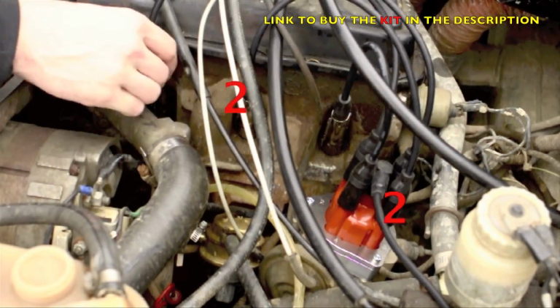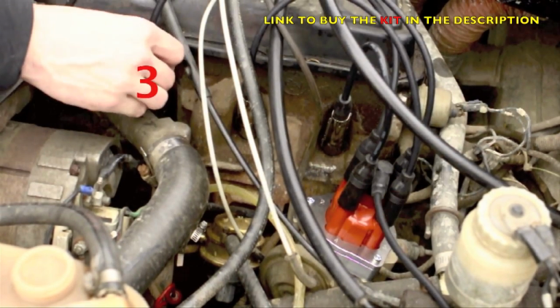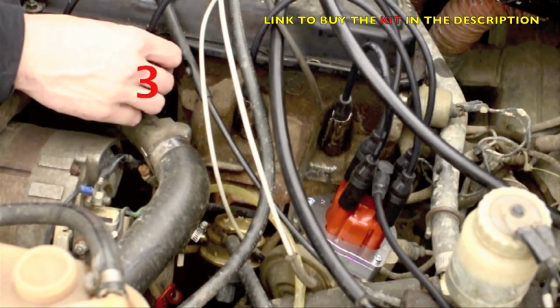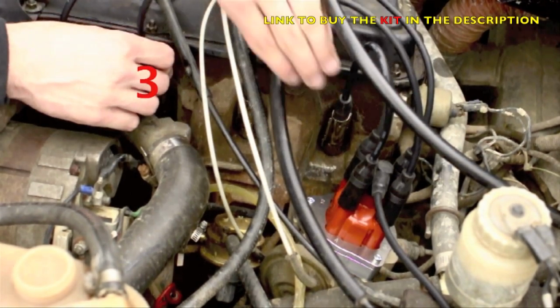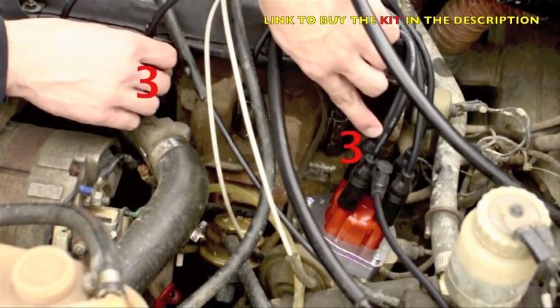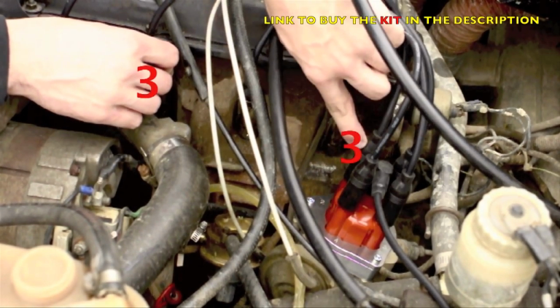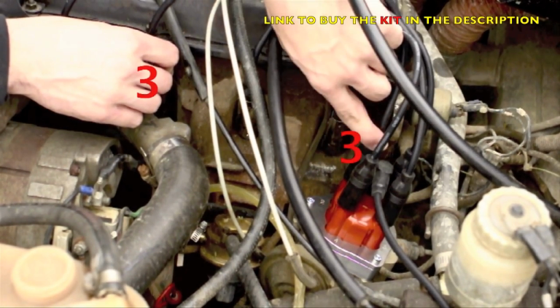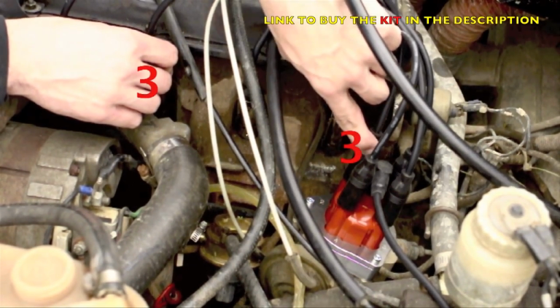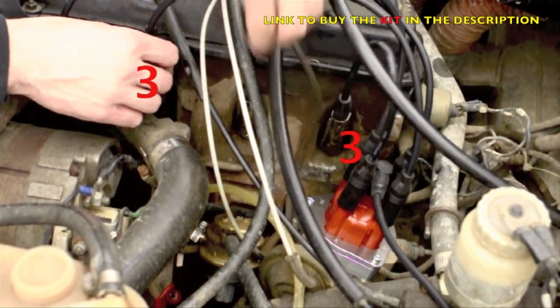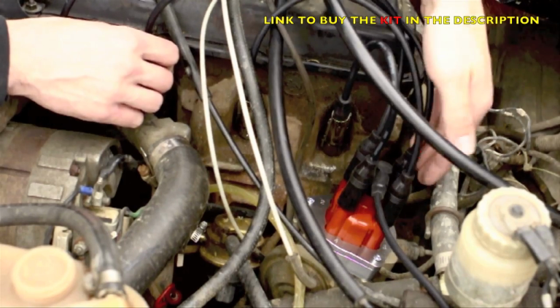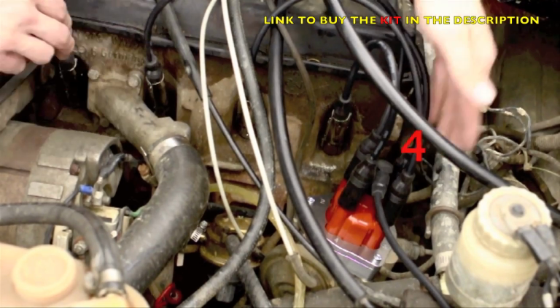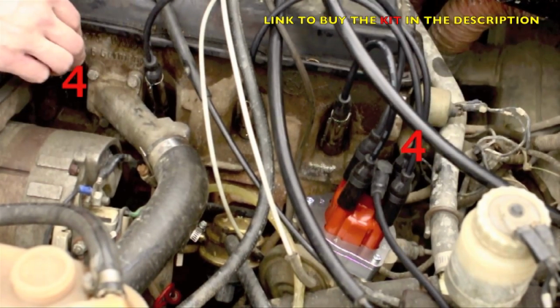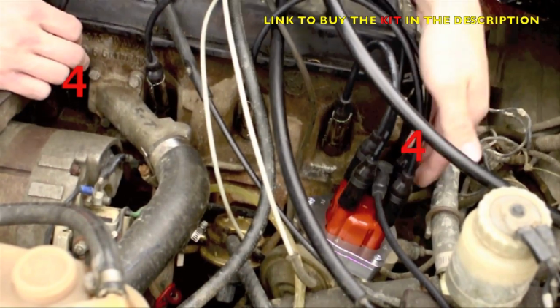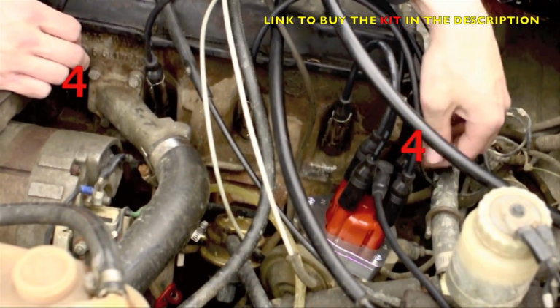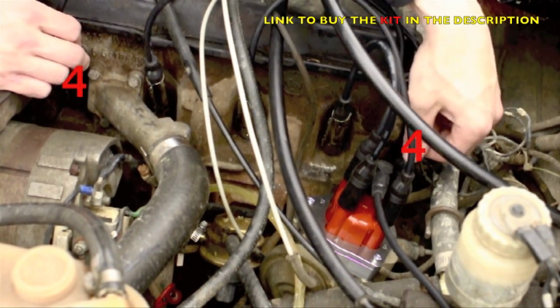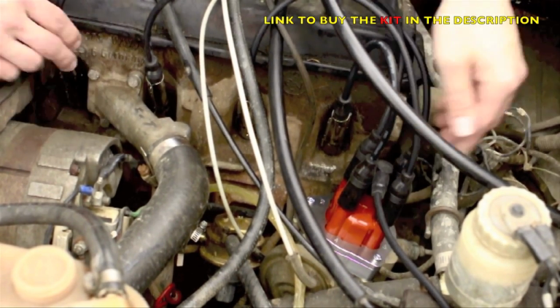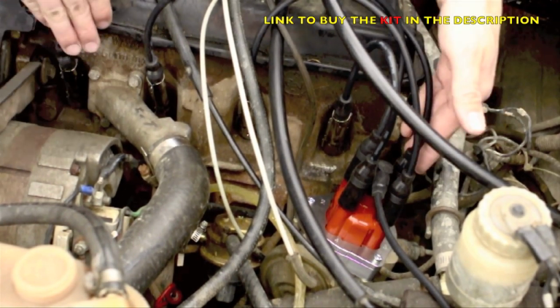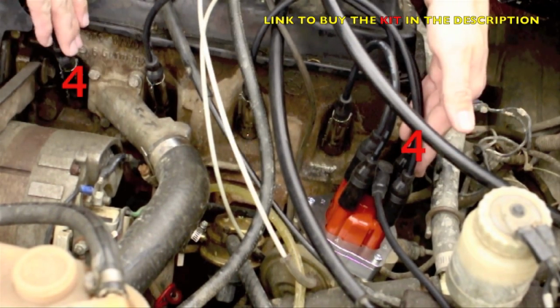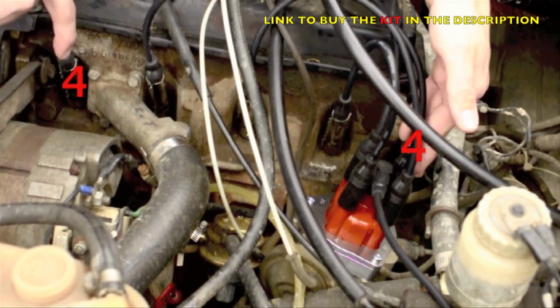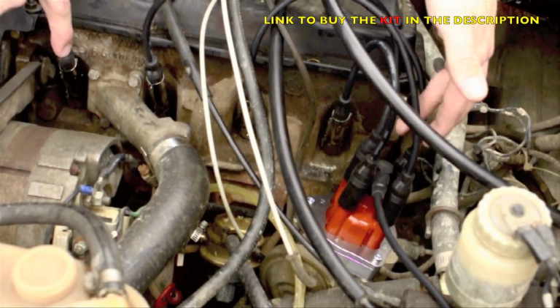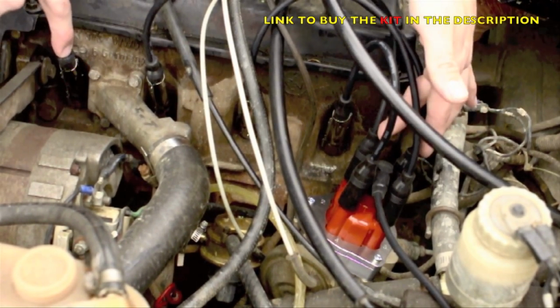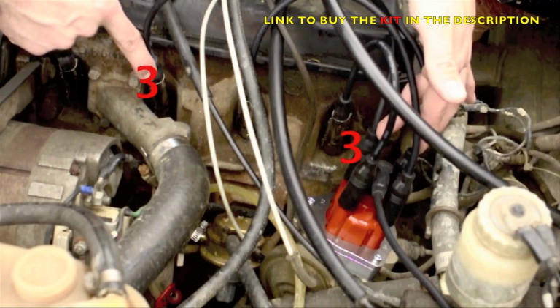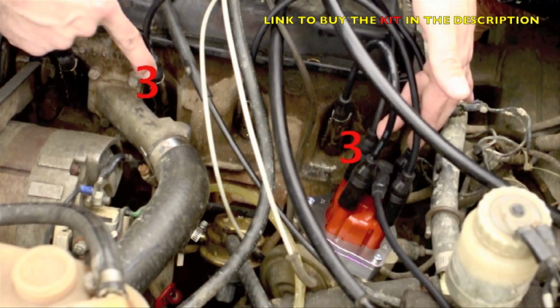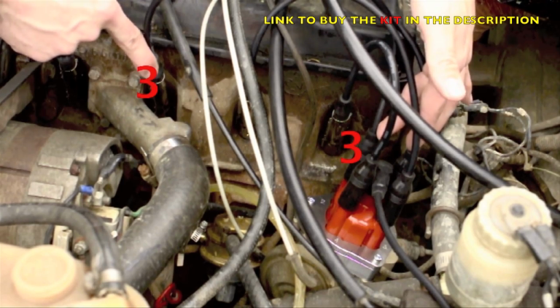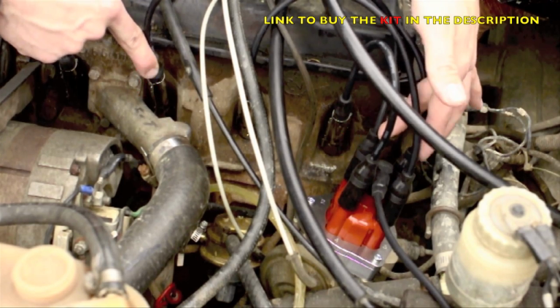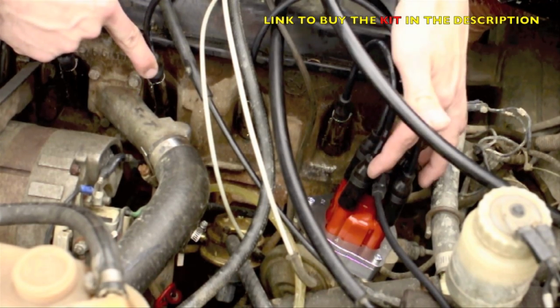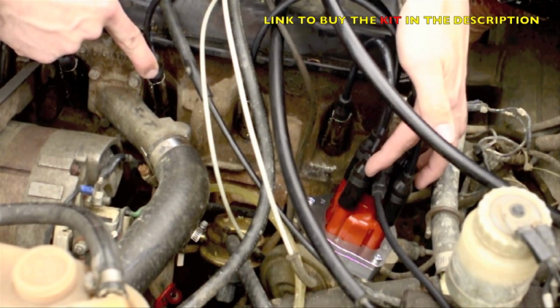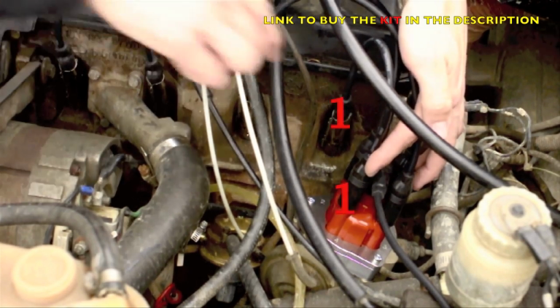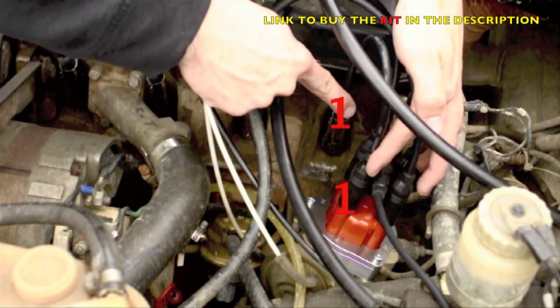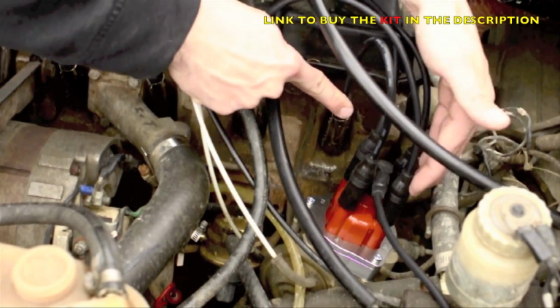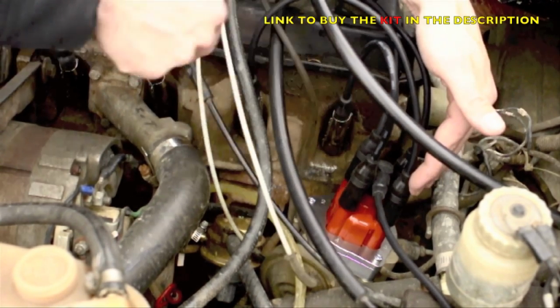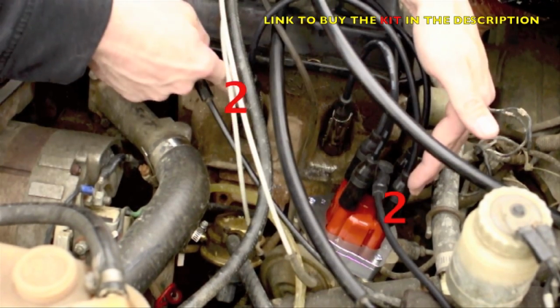The third one is connected here close to the engine. And the fourth one here is completely at the back — so this one is the same. This one: first, and second.